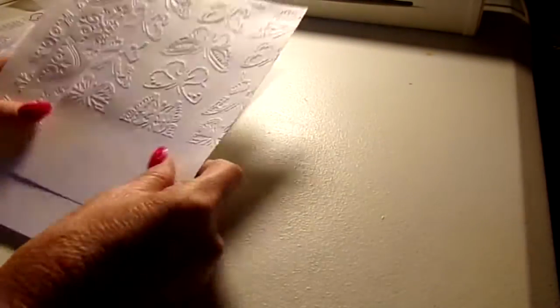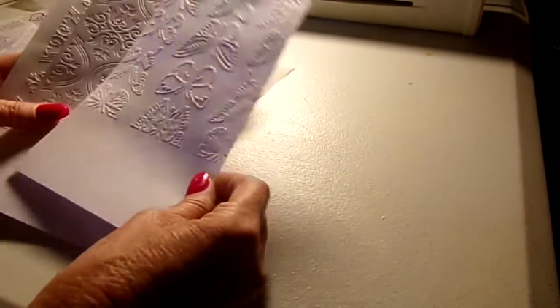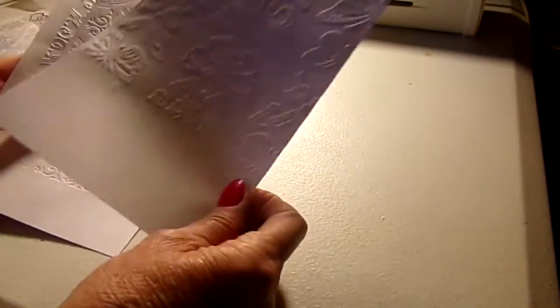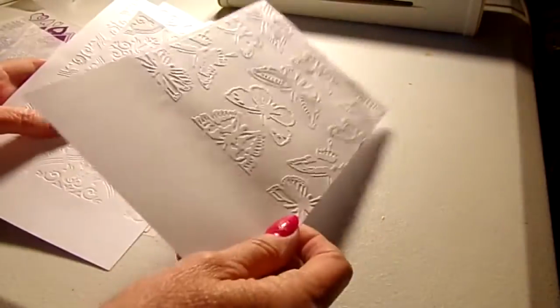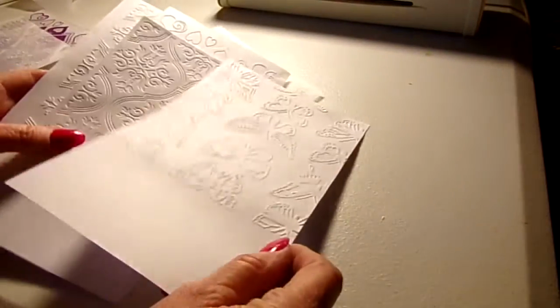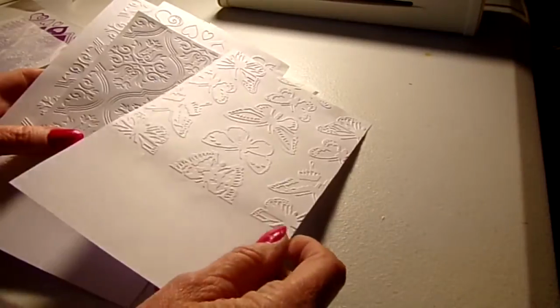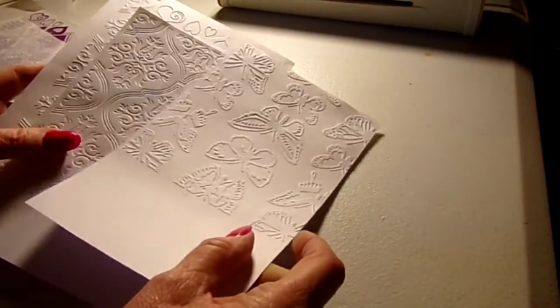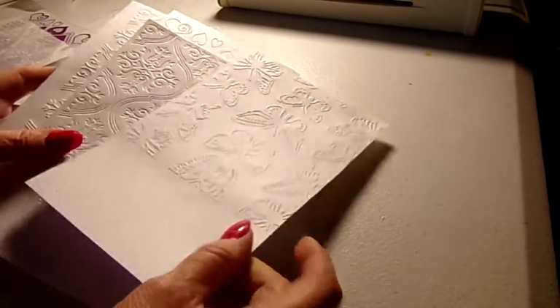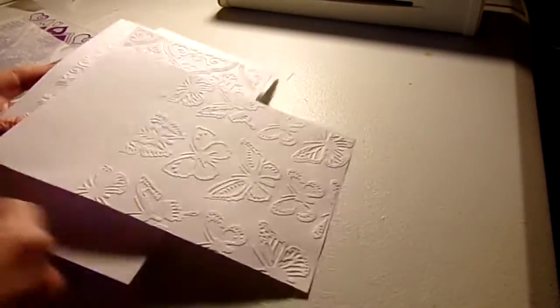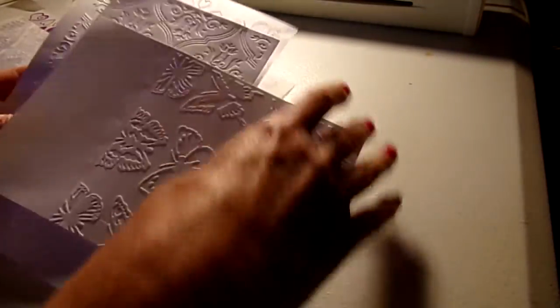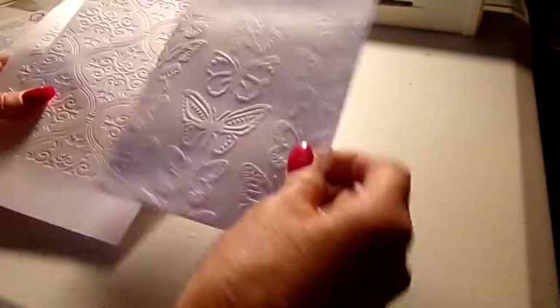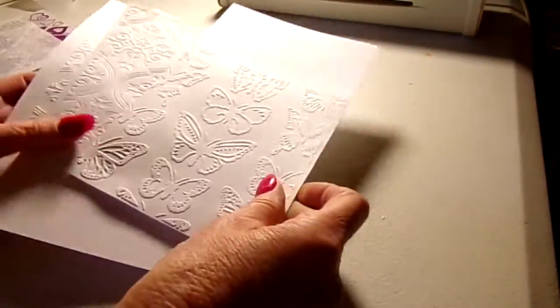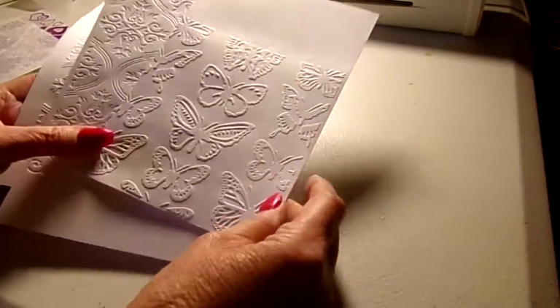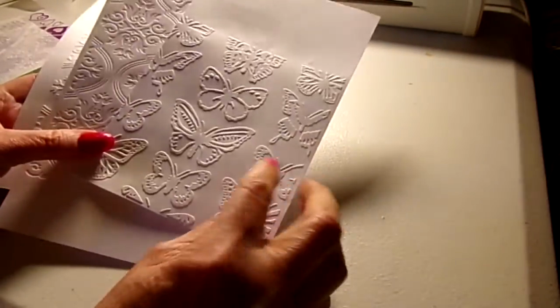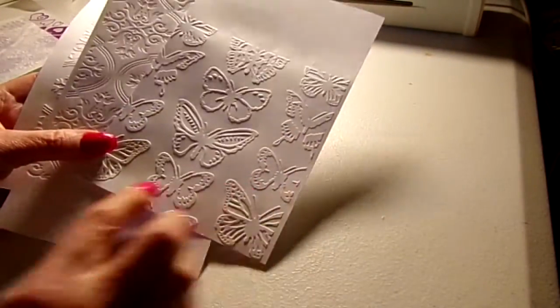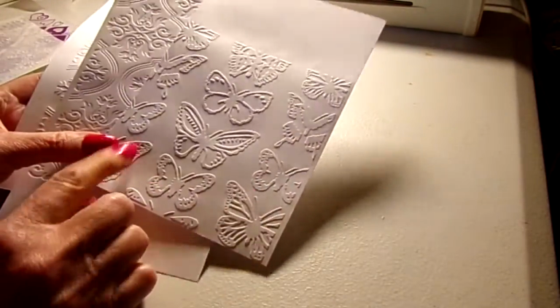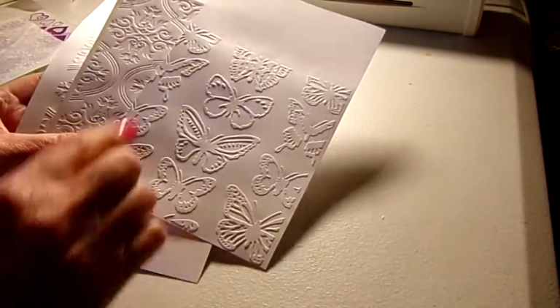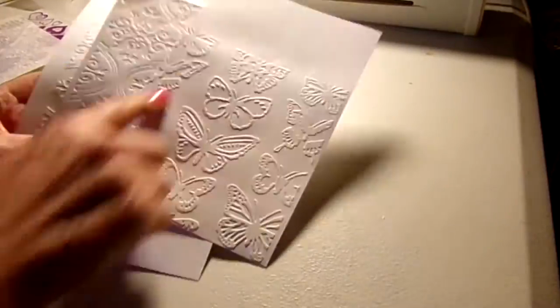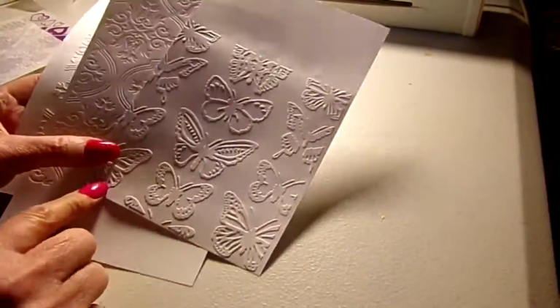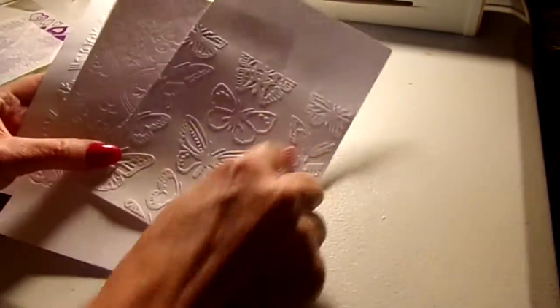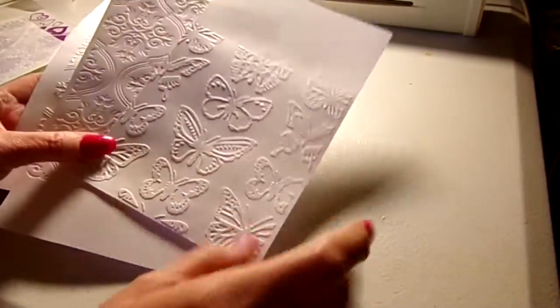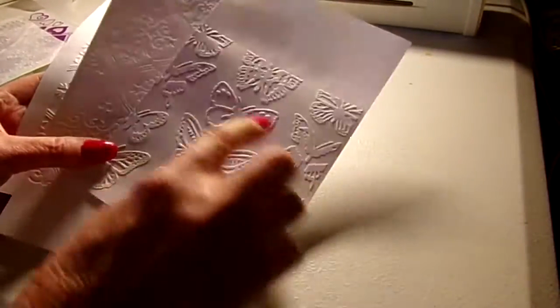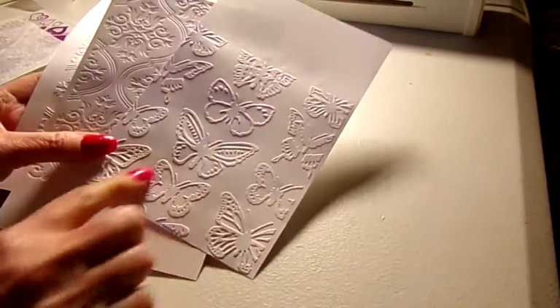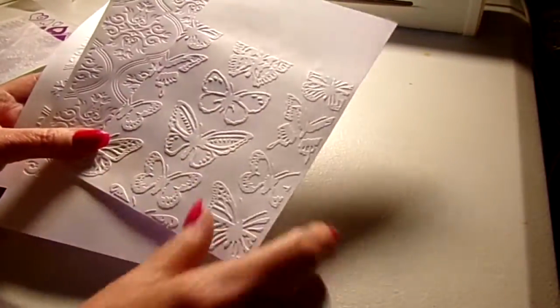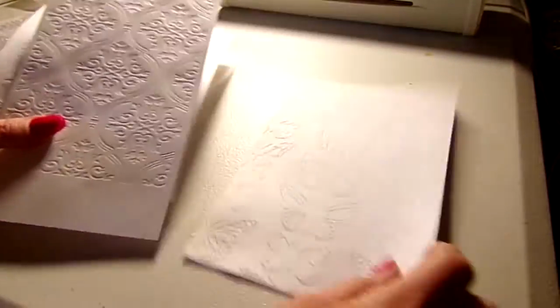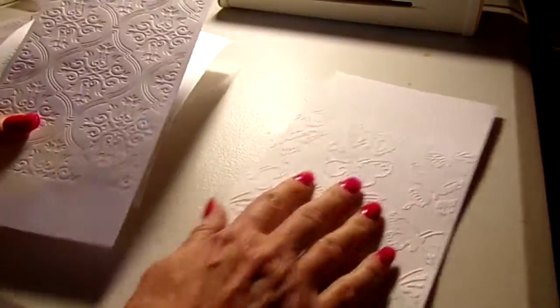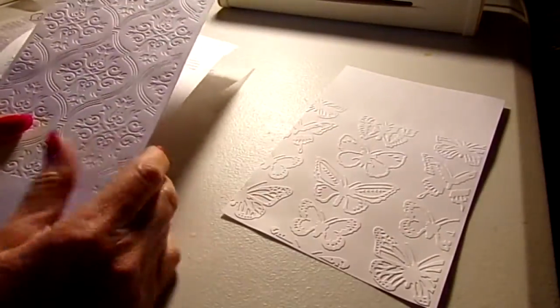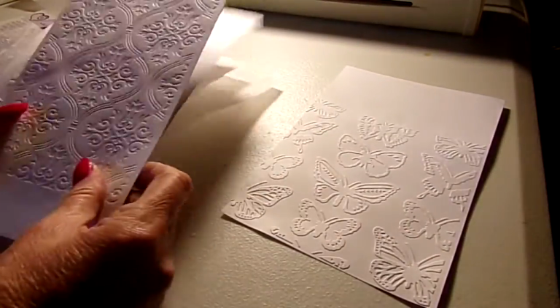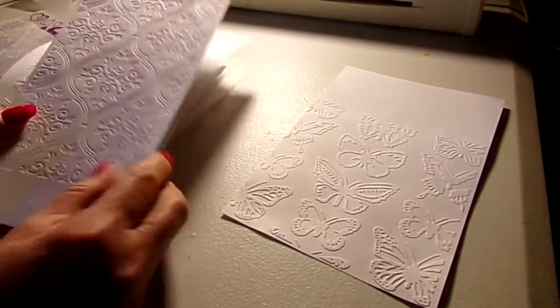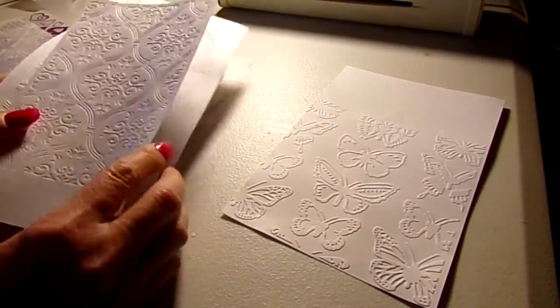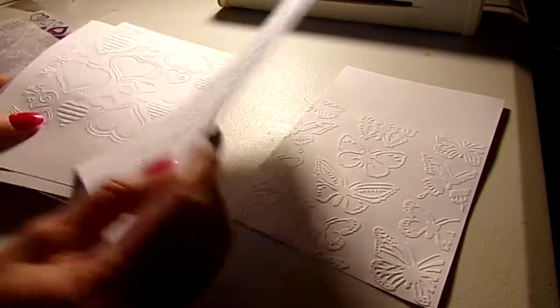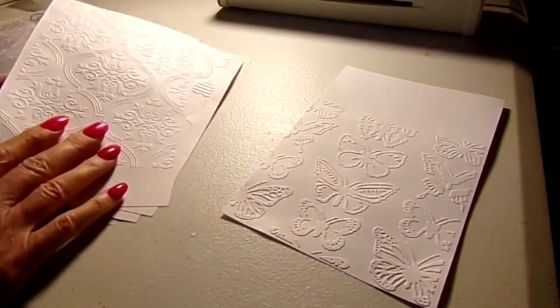But I did do some embossing. This folder — I don't really like it — it has a side of a butterfly on each side and the only full butterflies are right in the middle. And those are the ones I want to use, the ones in the middle.